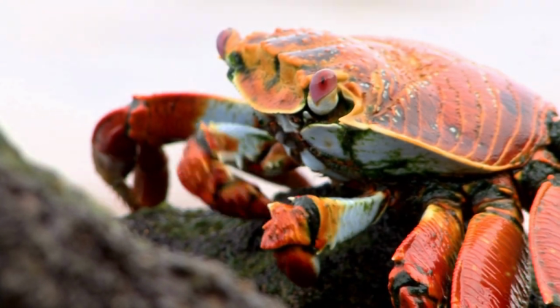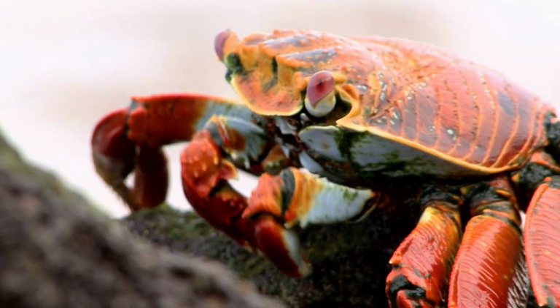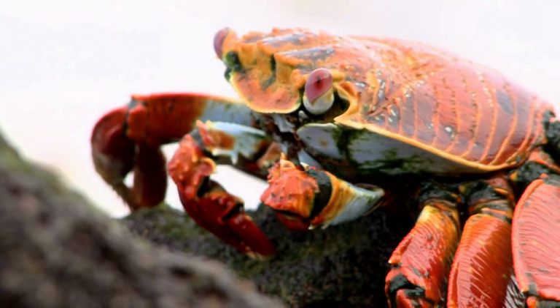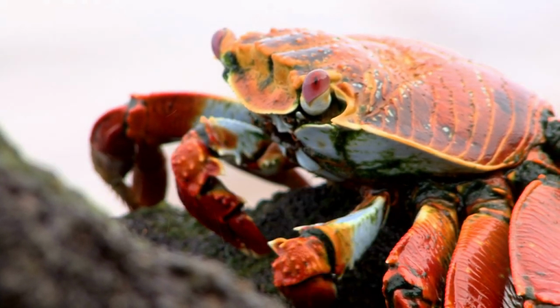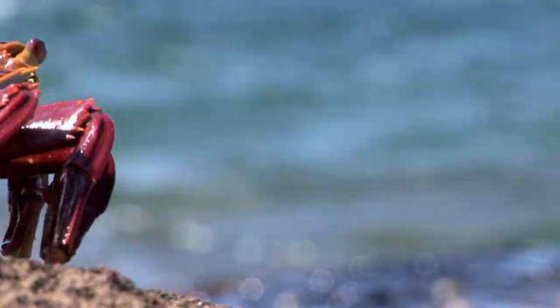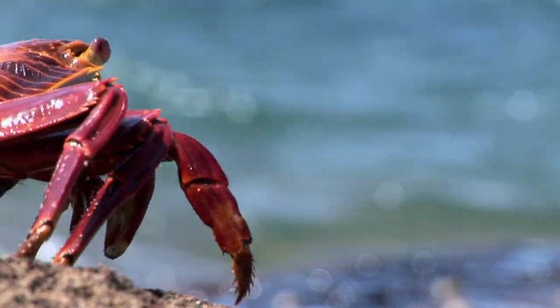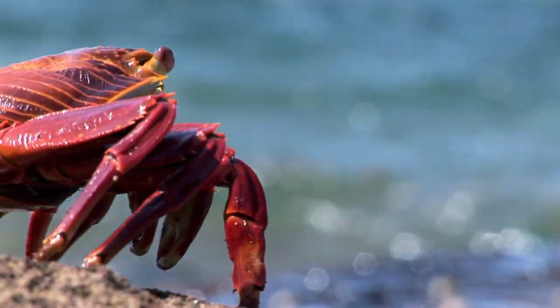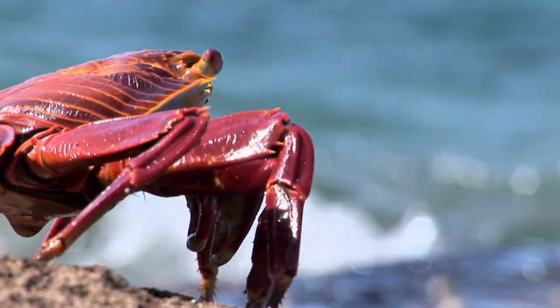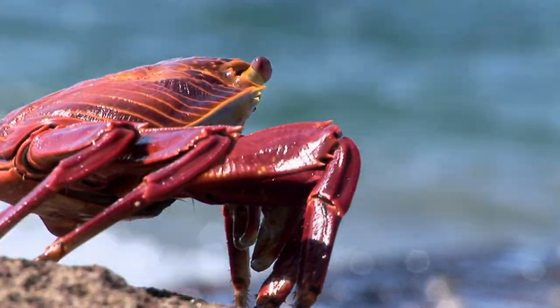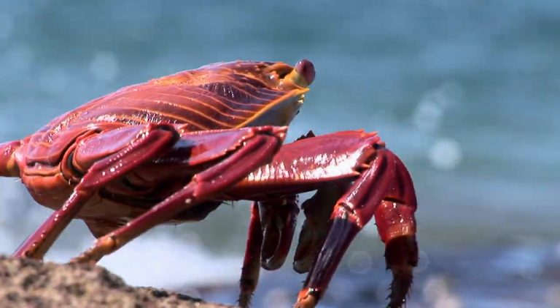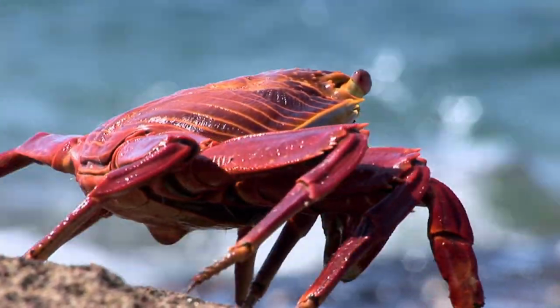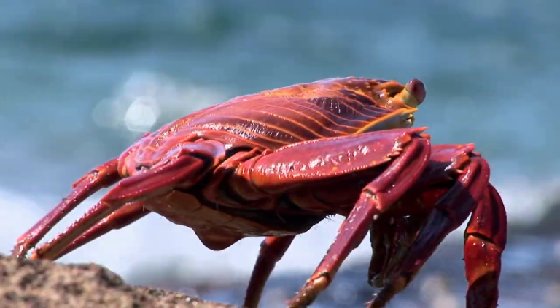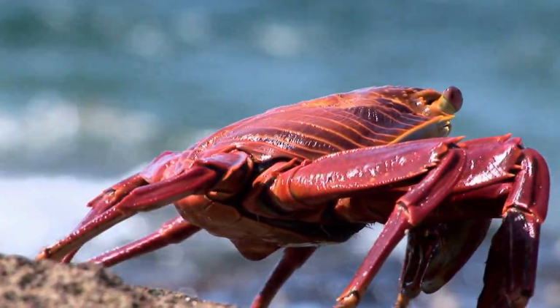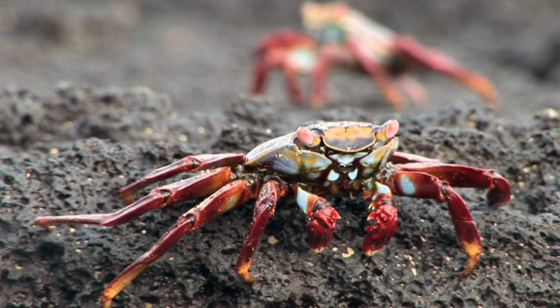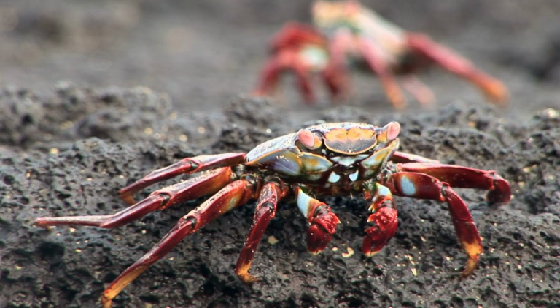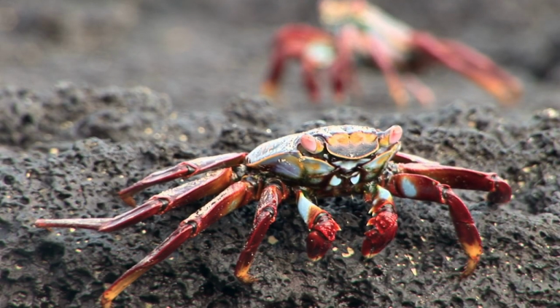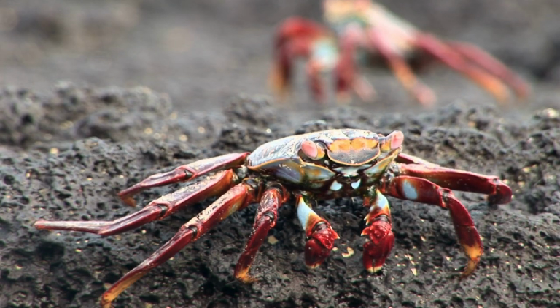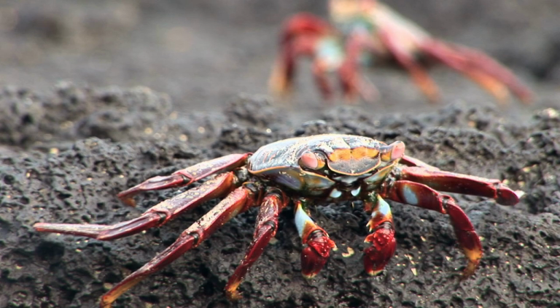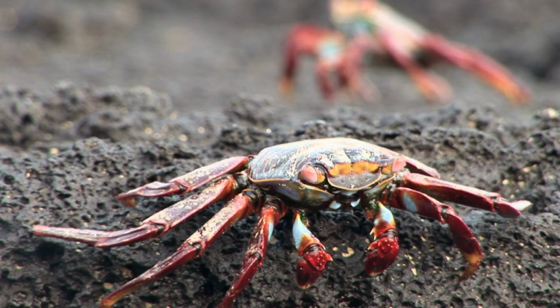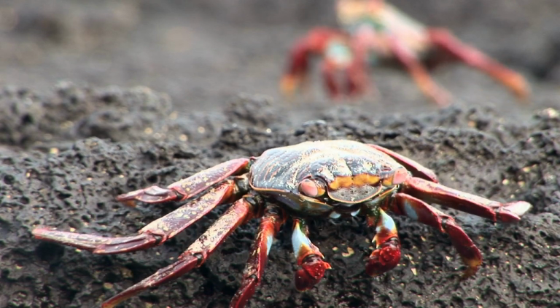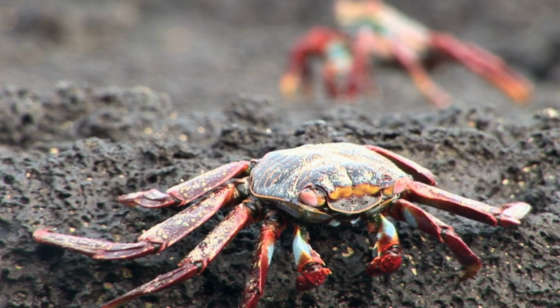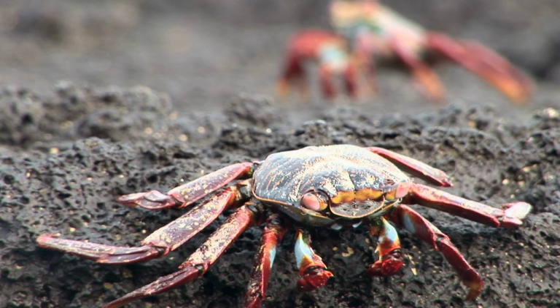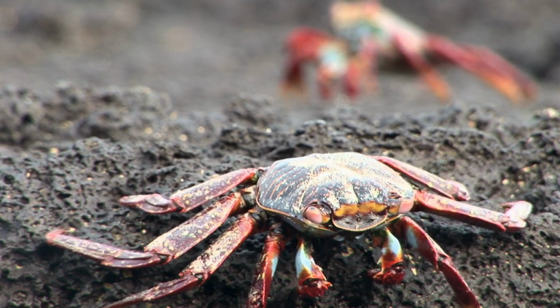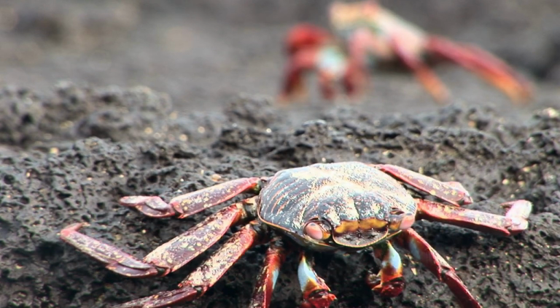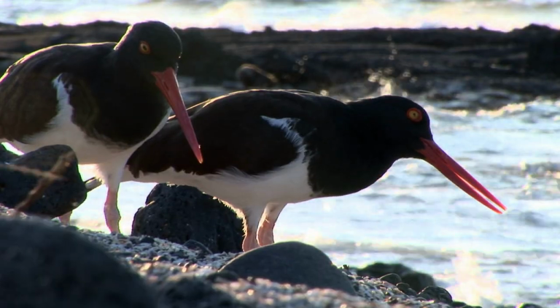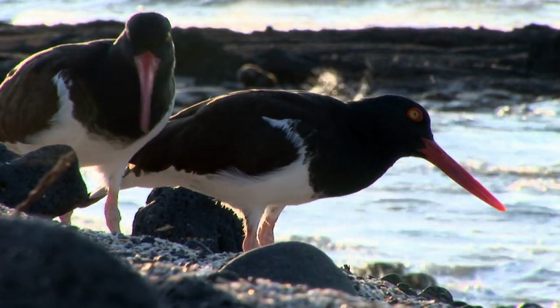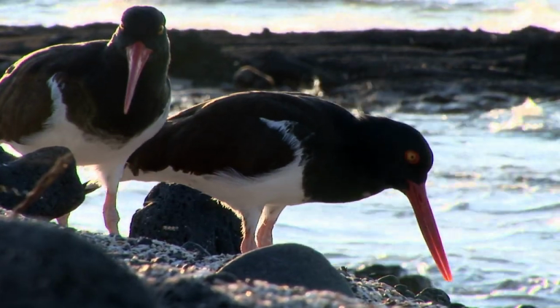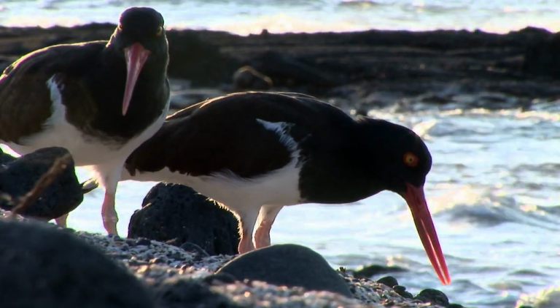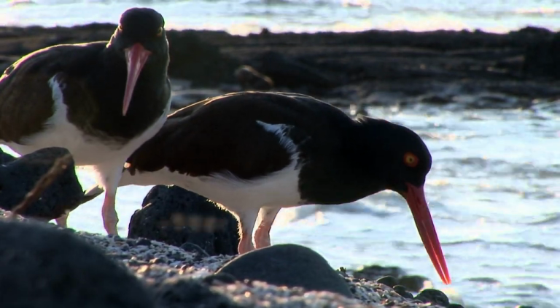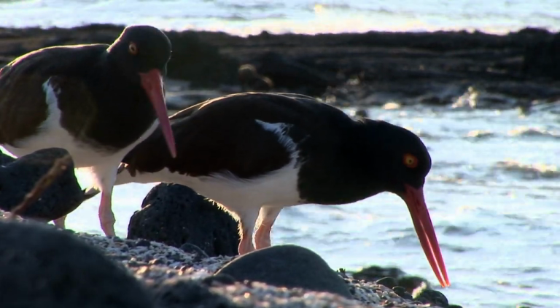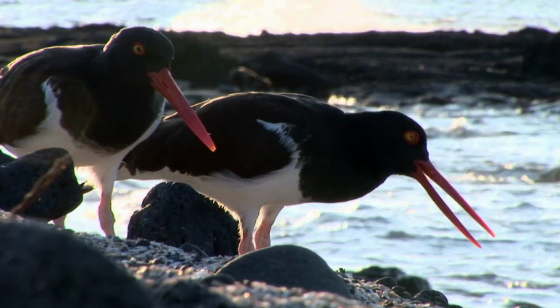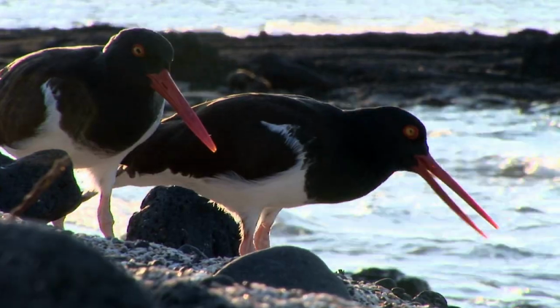On the outside, crabs are protected by a hard shell or exoskeleton, but on the inside, their flesh is soft and tasty. Careful! Looks like it might be time for a birdie snack.